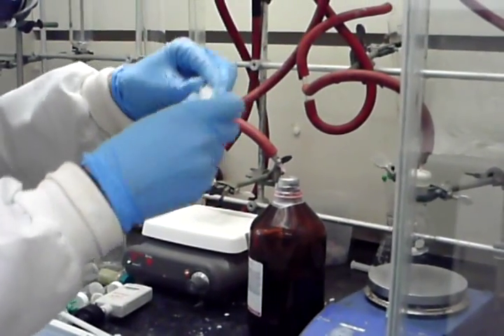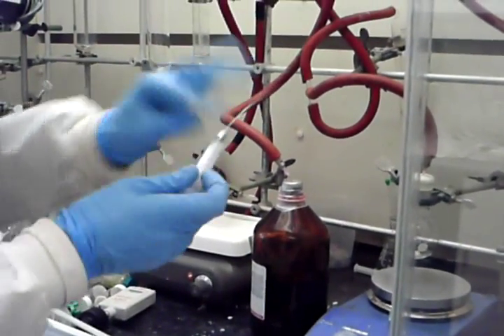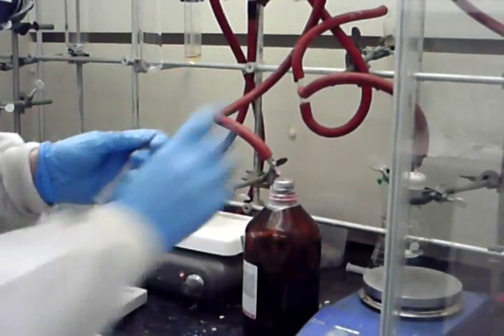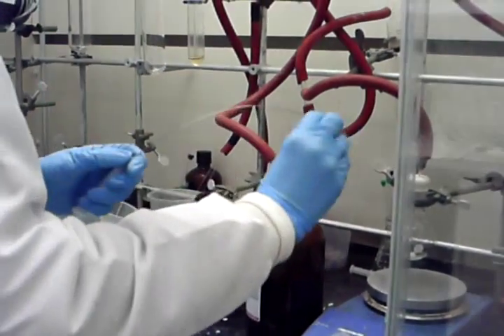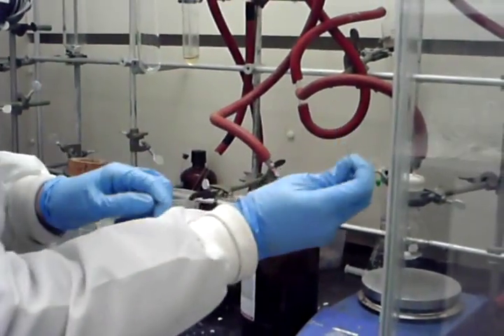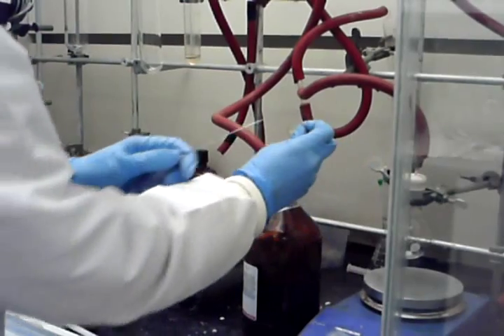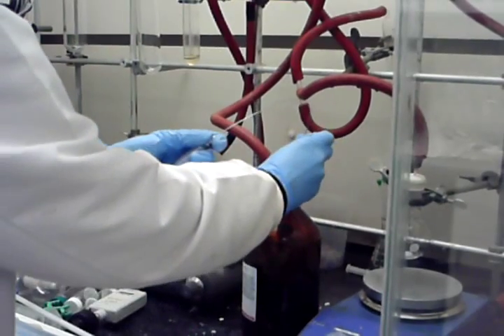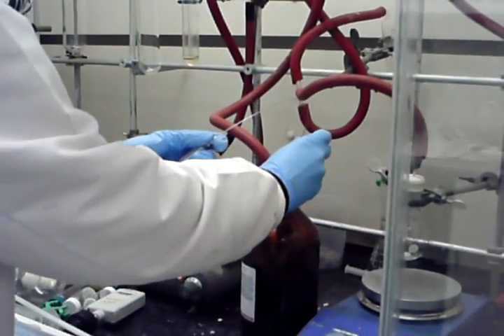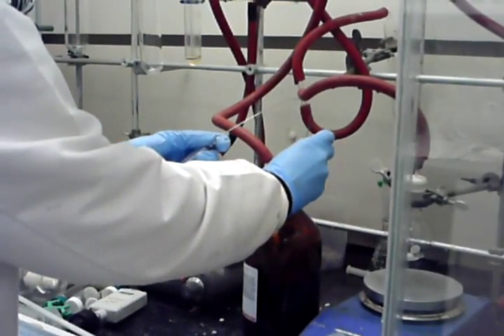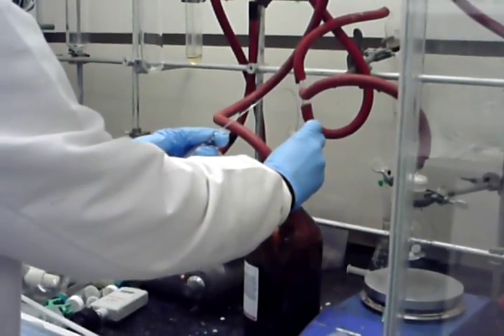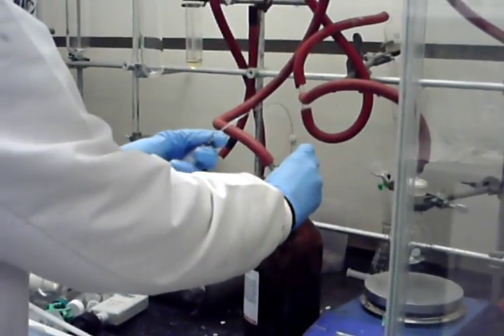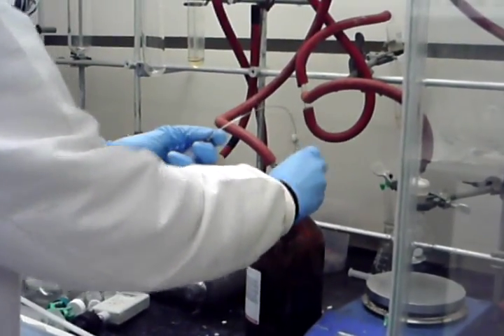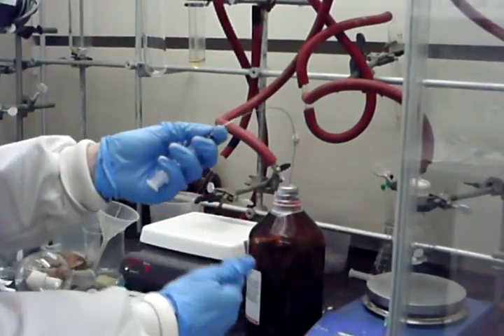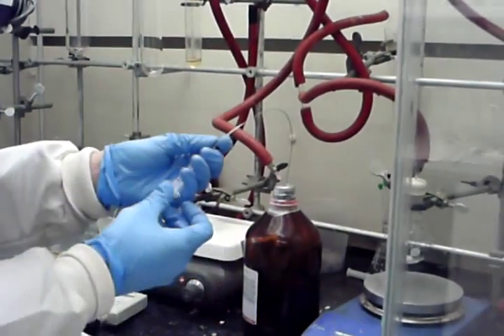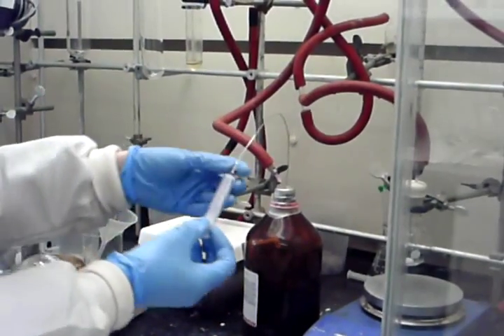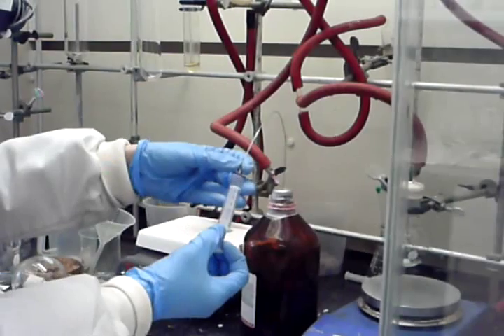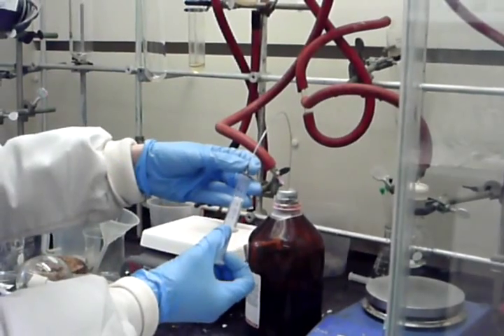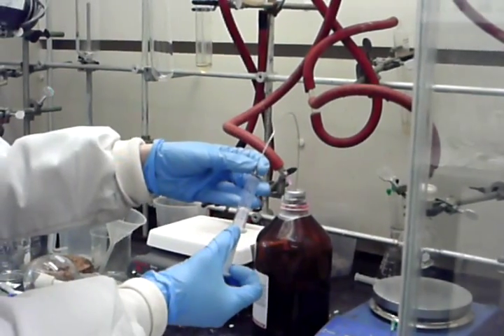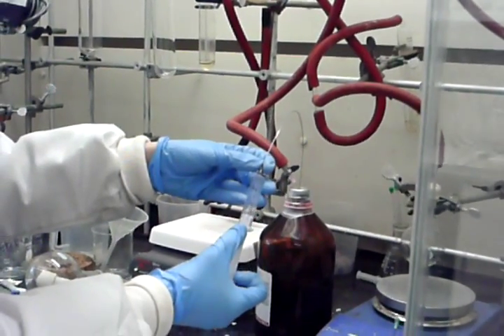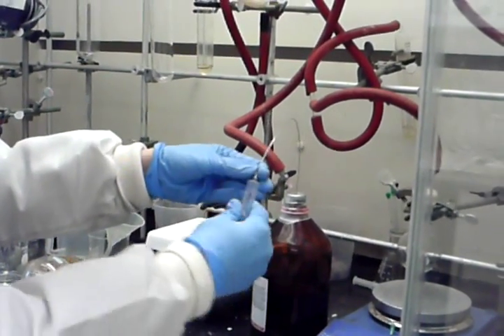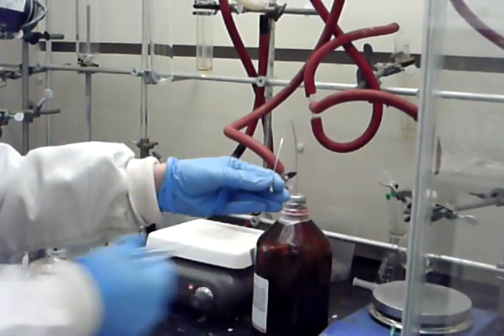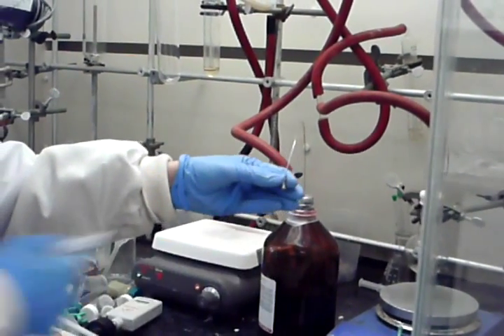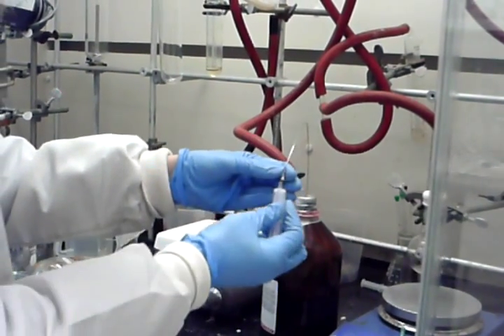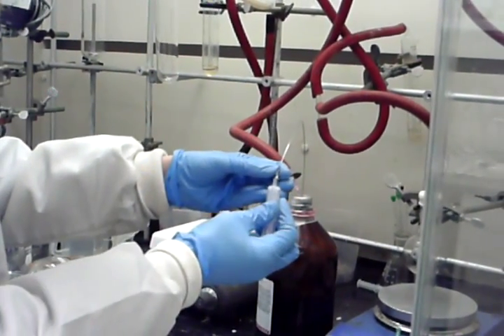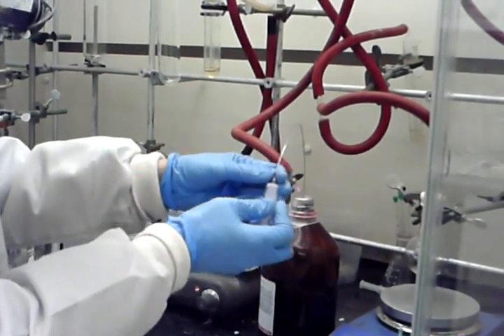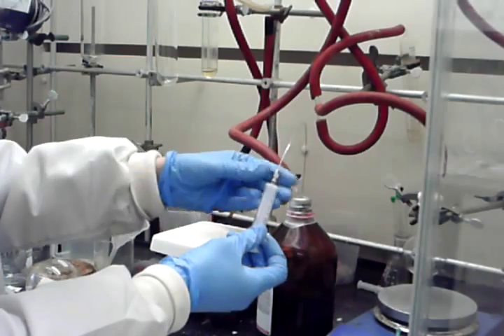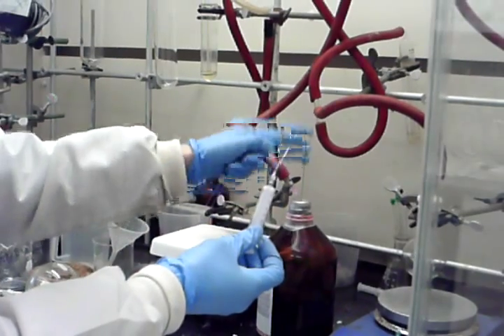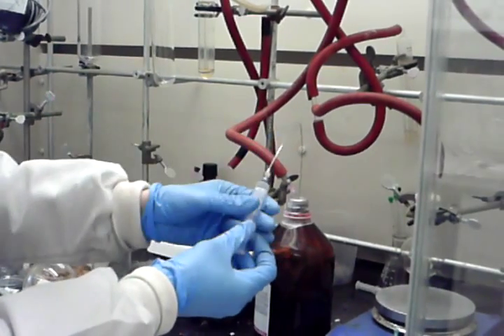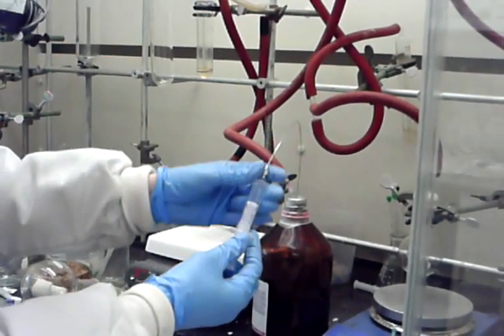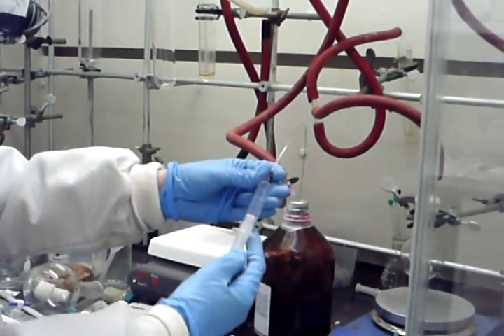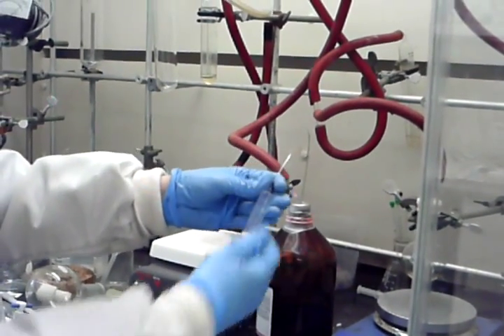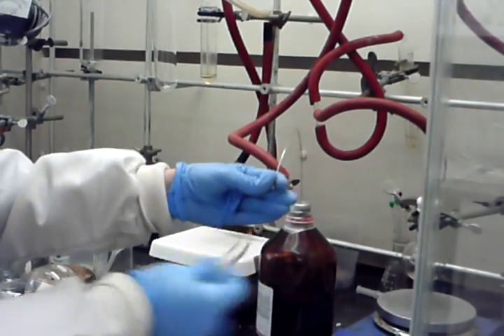The next thing to do is degas your syringe. Insert your syringe needle in, but don't go below the level of the liquid, and slowly pull it out. What you're doing is removing the air that was in the needle as well as in the syringe. You do that three times.